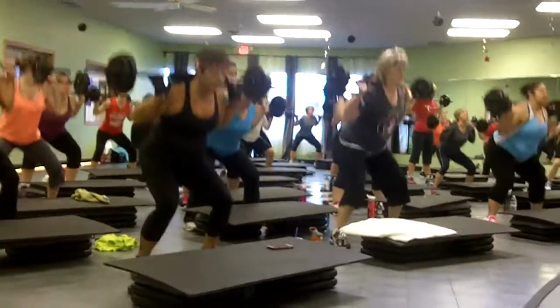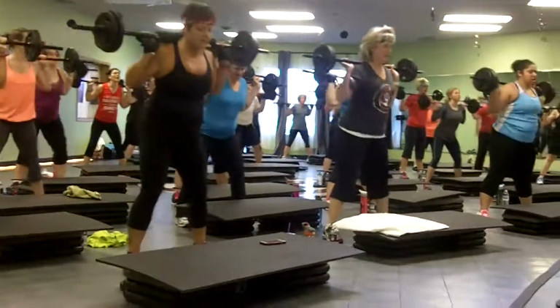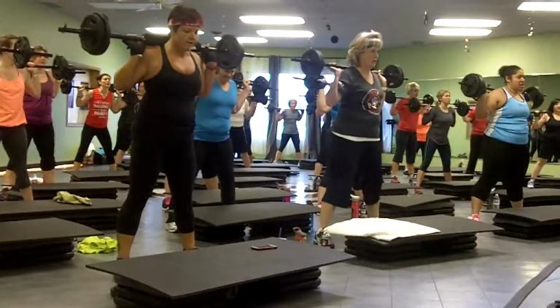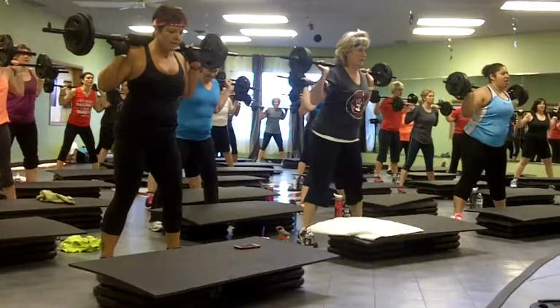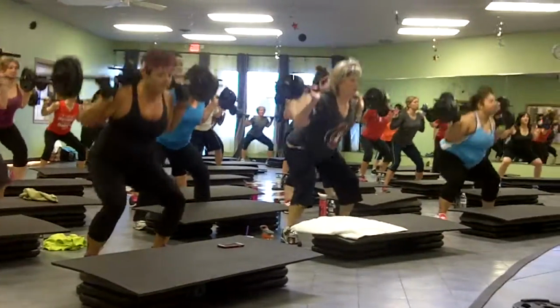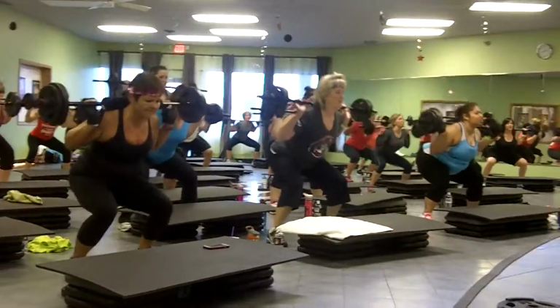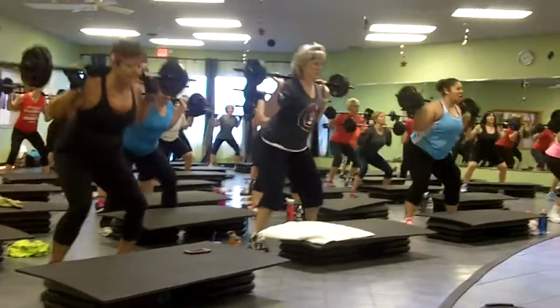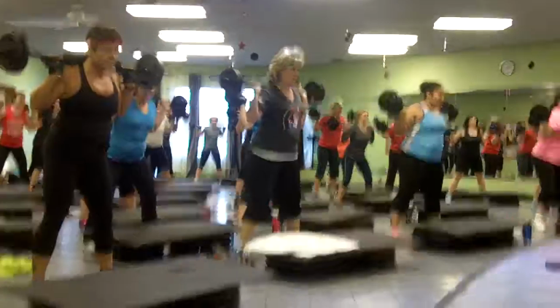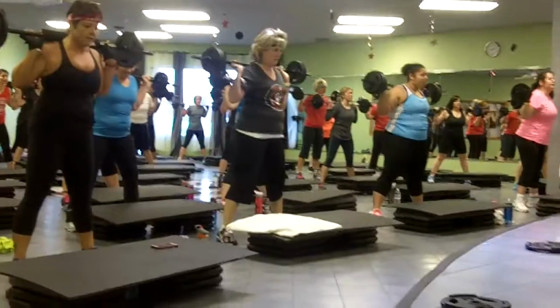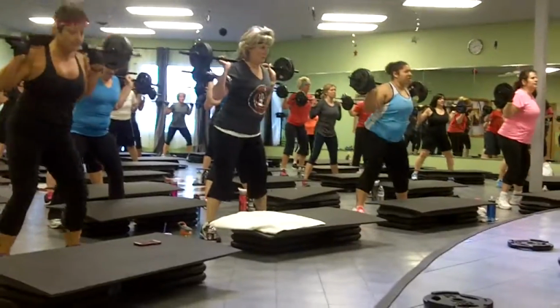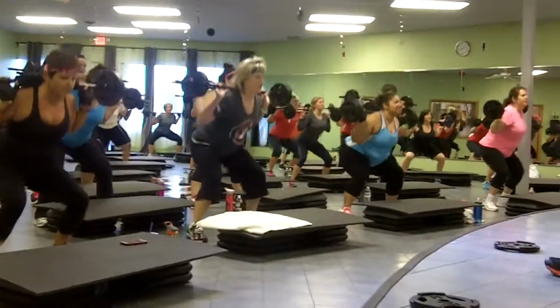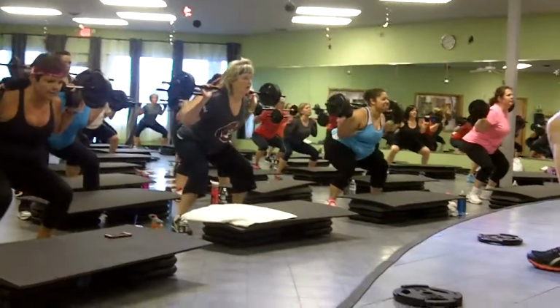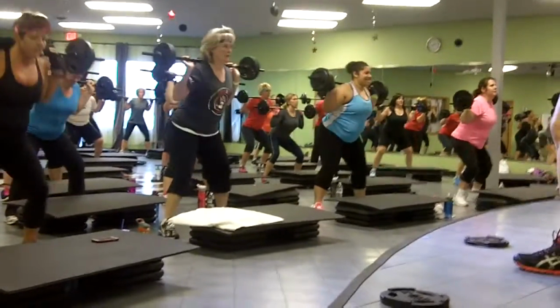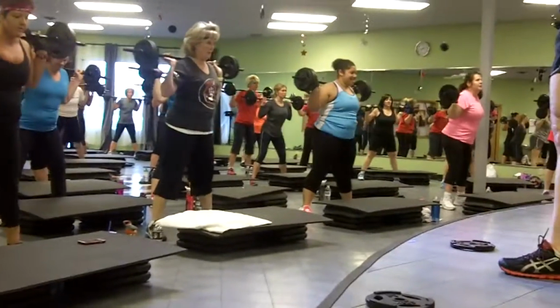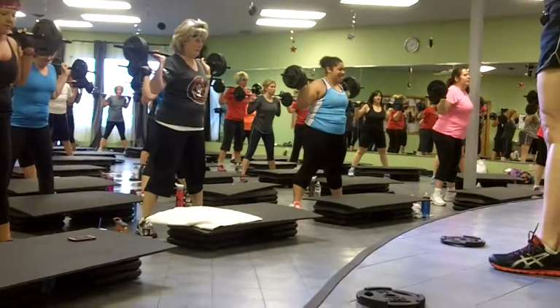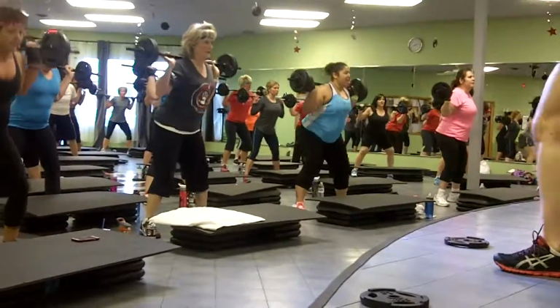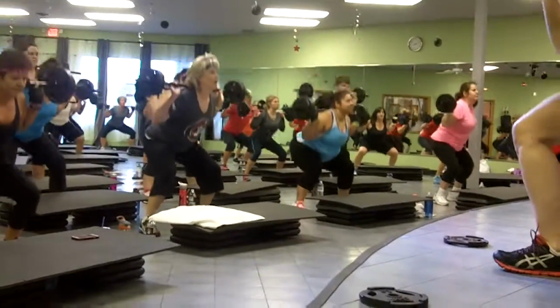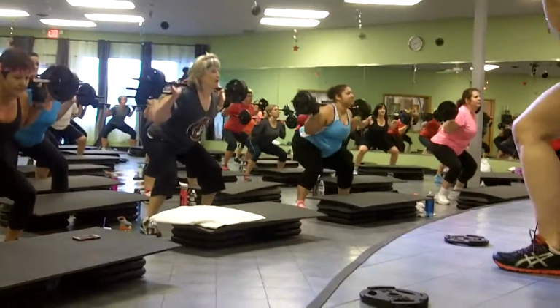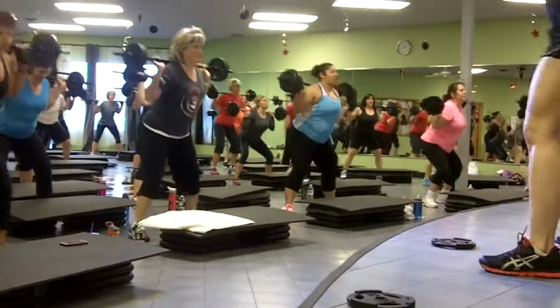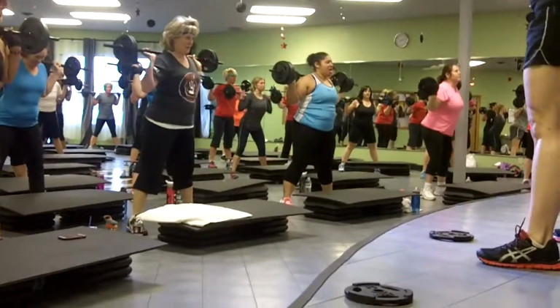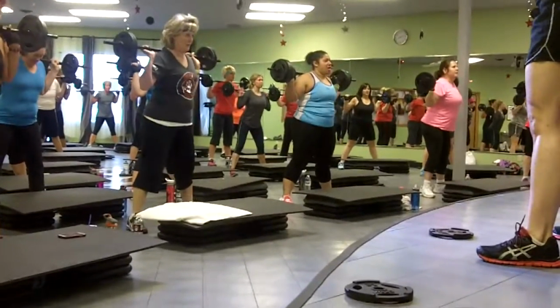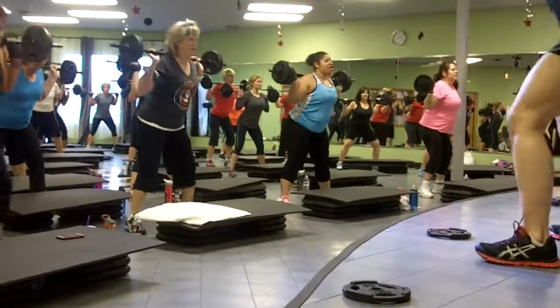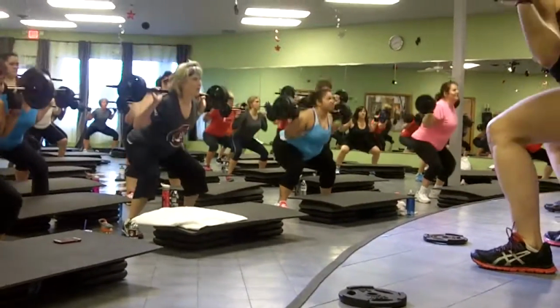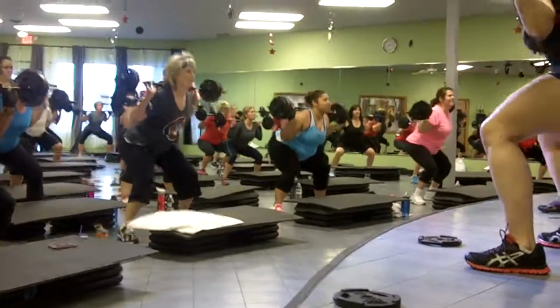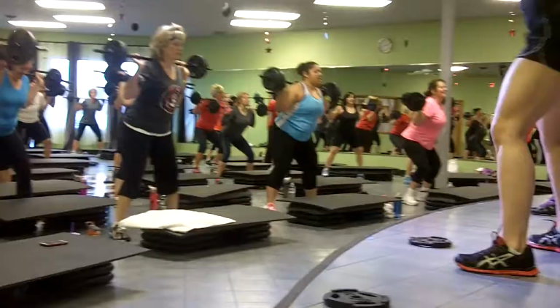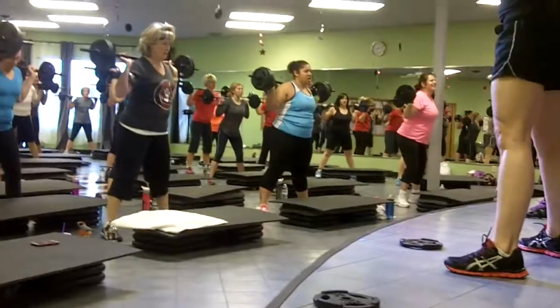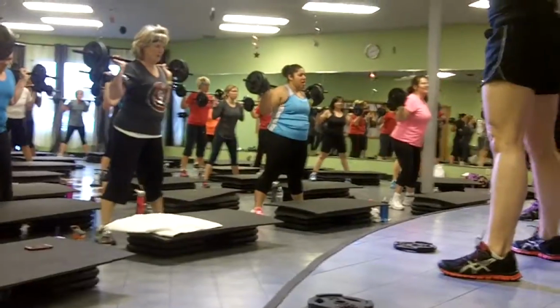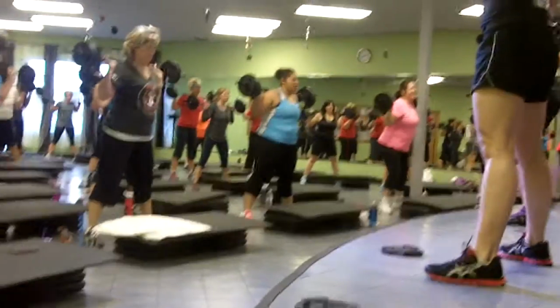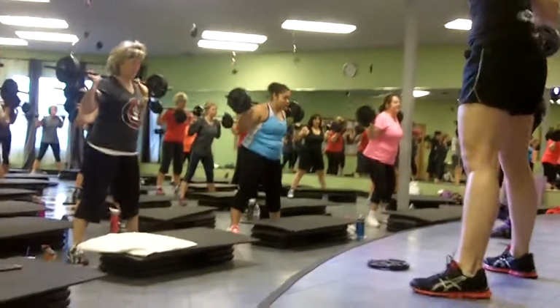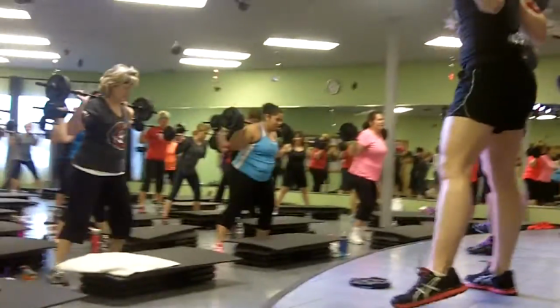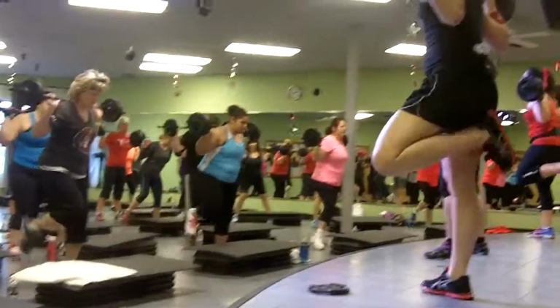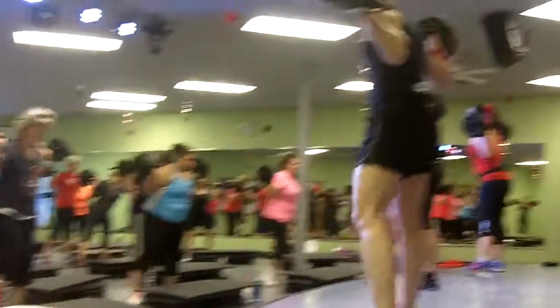Do you feel your glutes? Can you start pushing to the outsides of your feet? There you go, stay up. A little shake, alright.